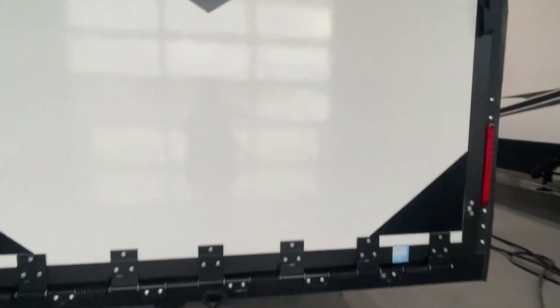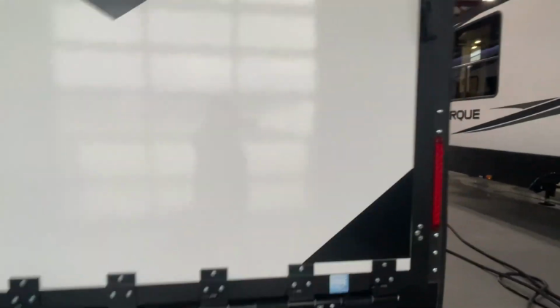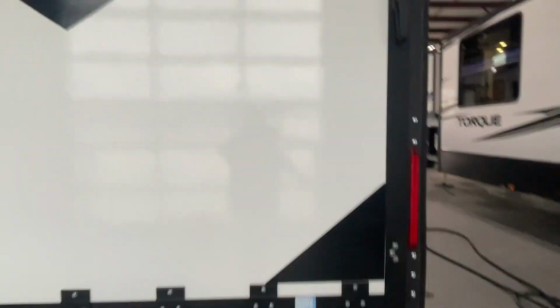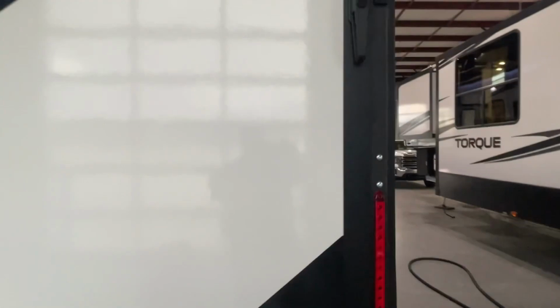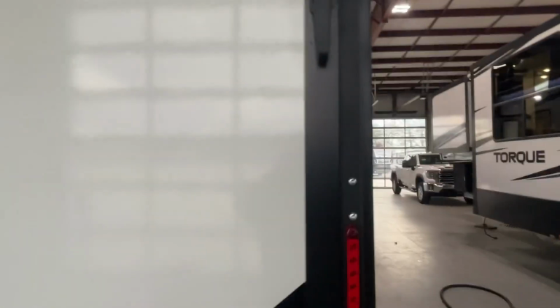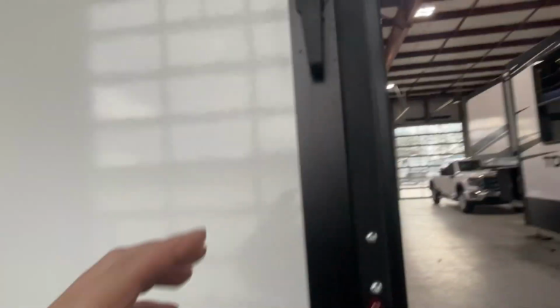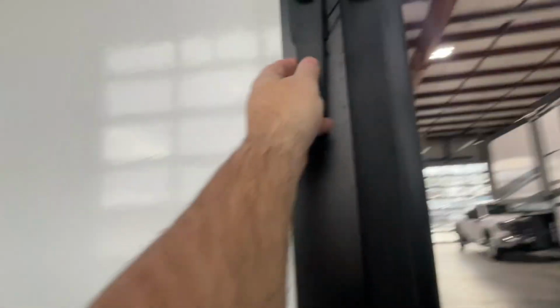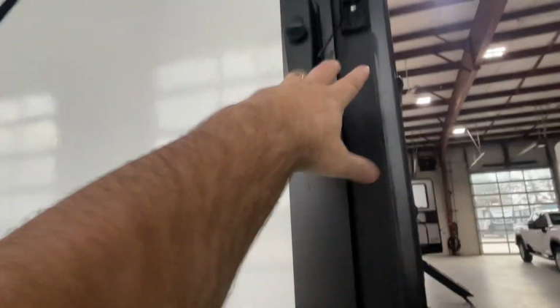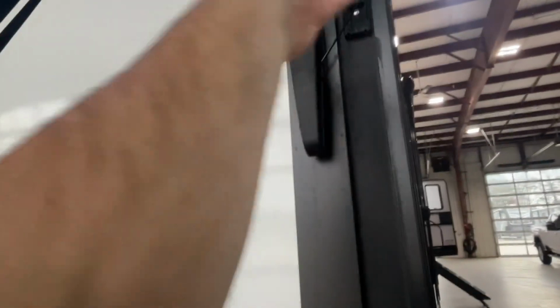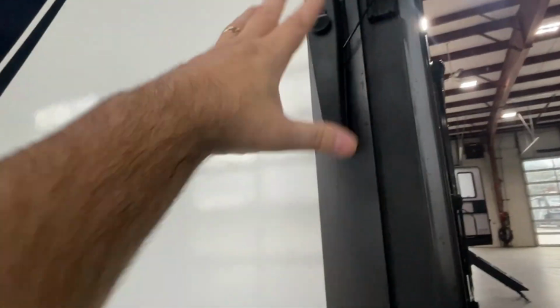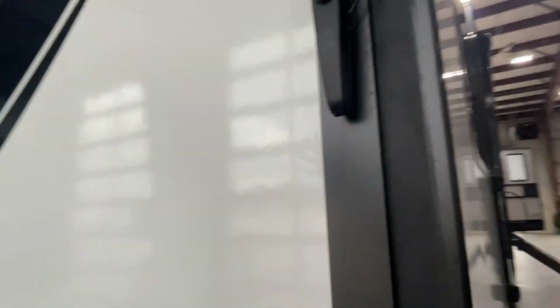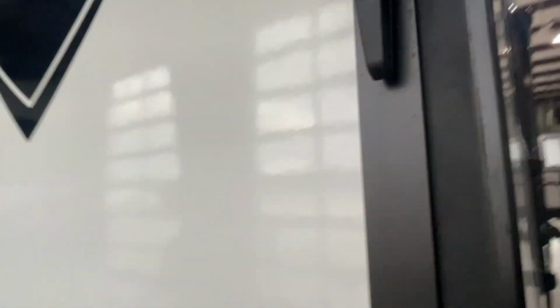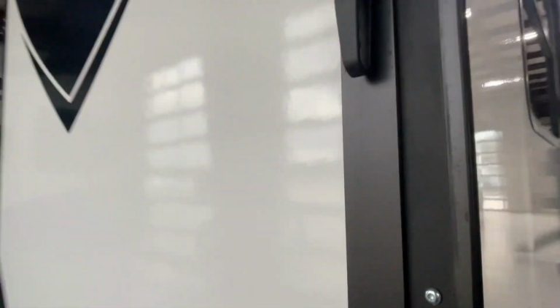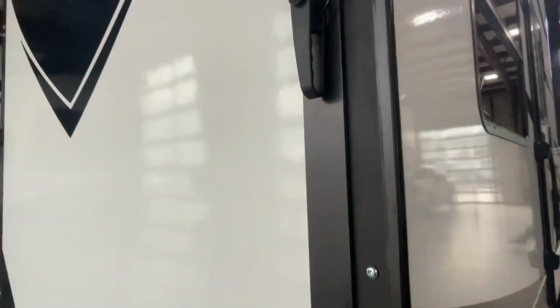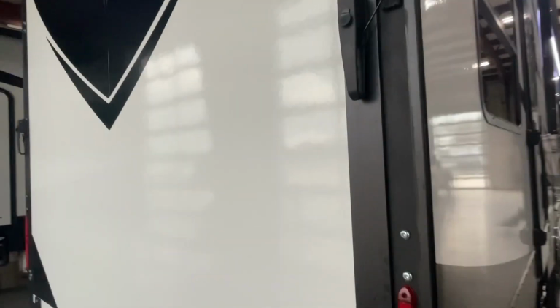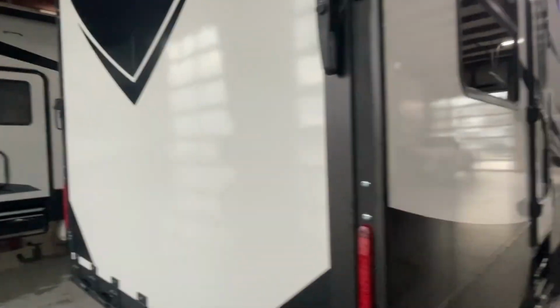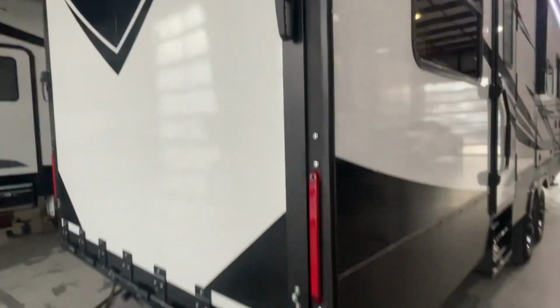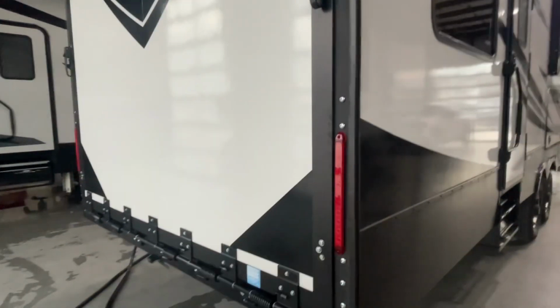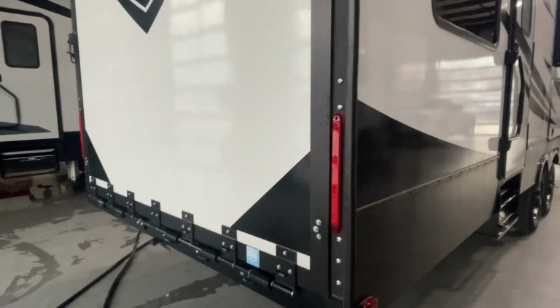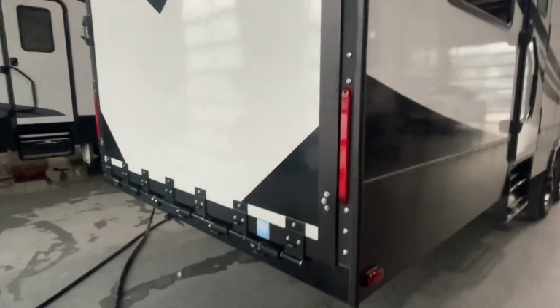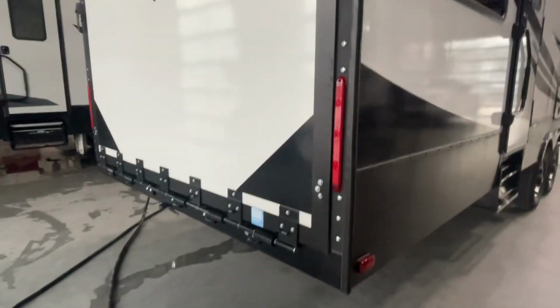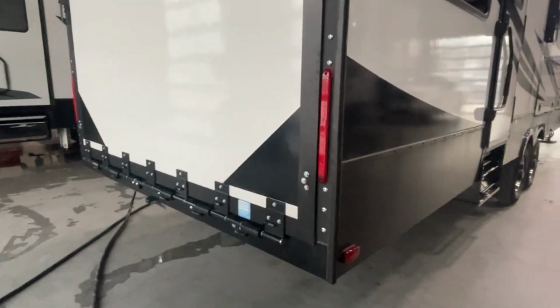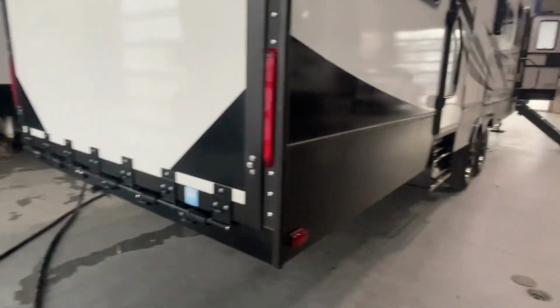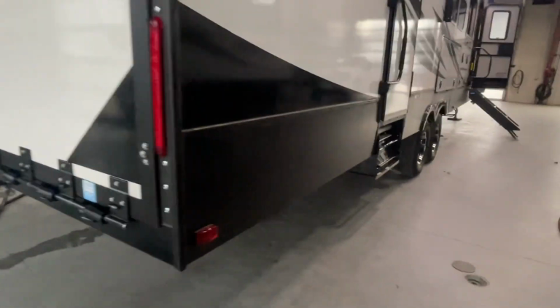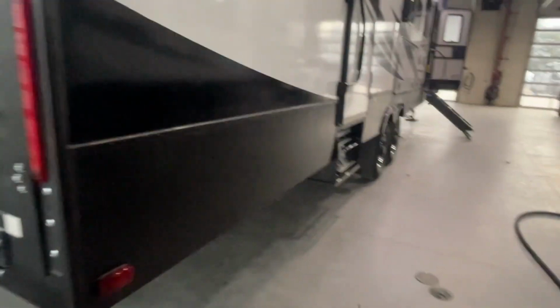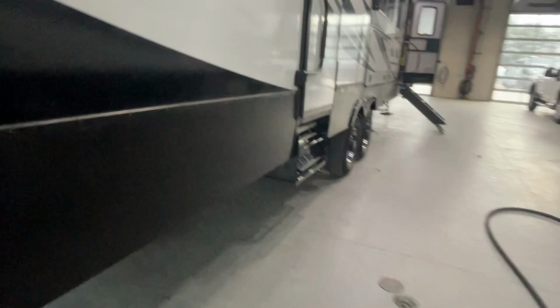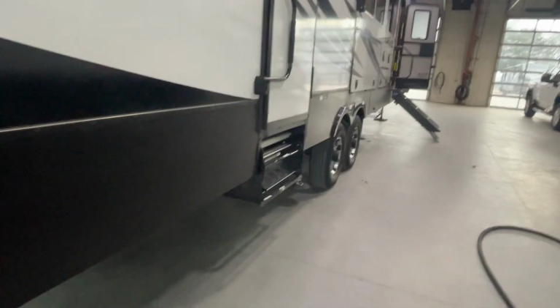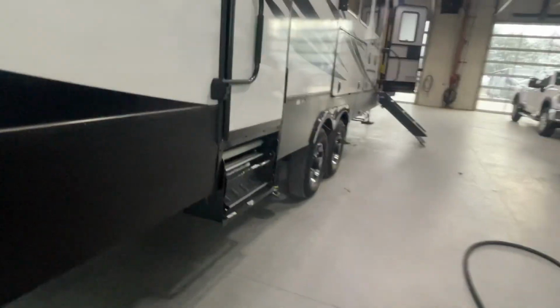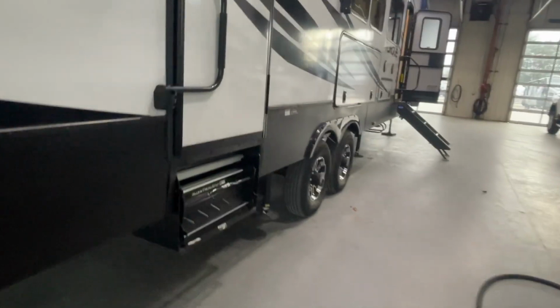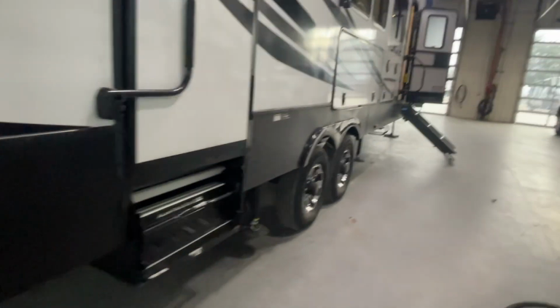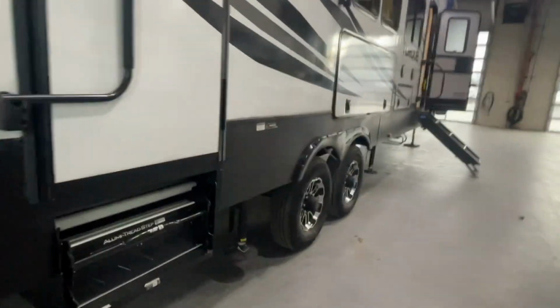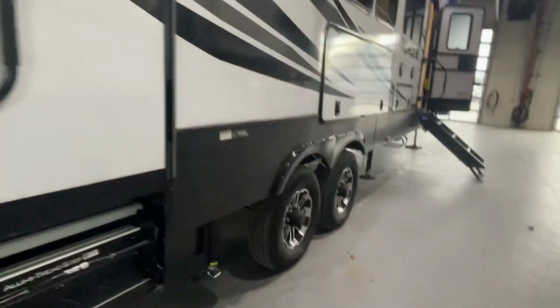The door — these handles are real simple and straightforward. You pull these out and swing them around. The door goes down to the horizontal position when the cables are attached, so you want to make sure the cables are attached if you want it as a patio. If you want to load something, you just detach the cables.